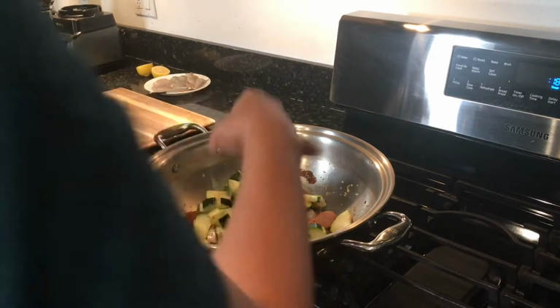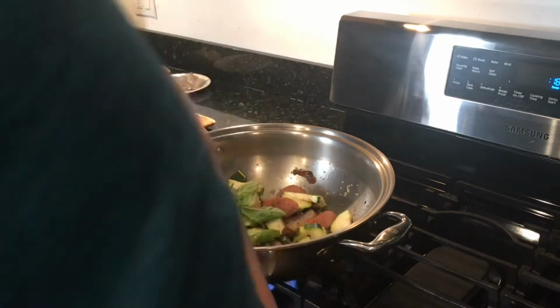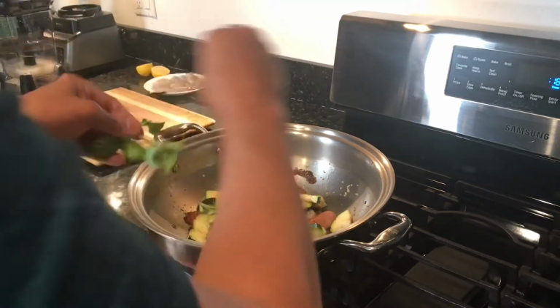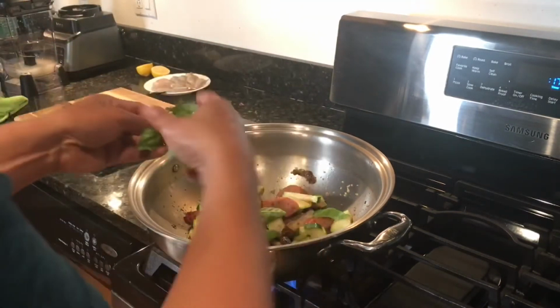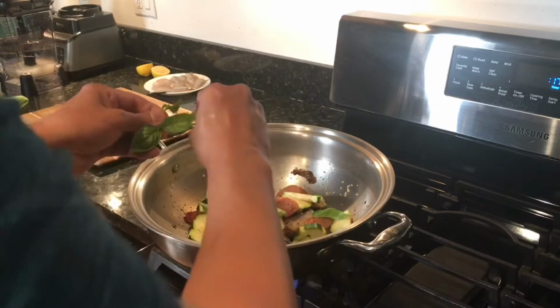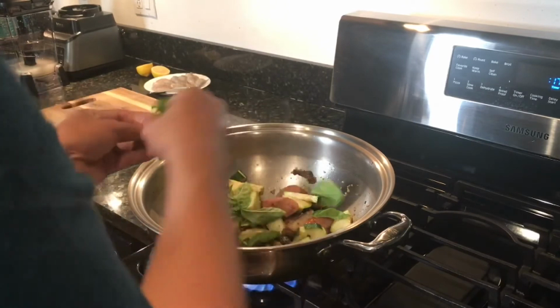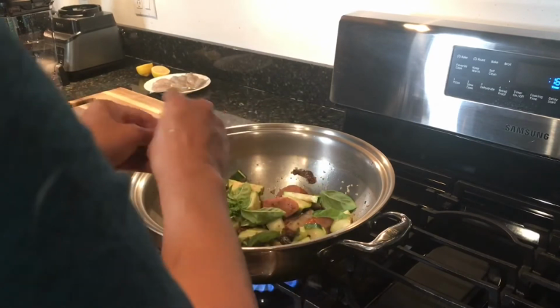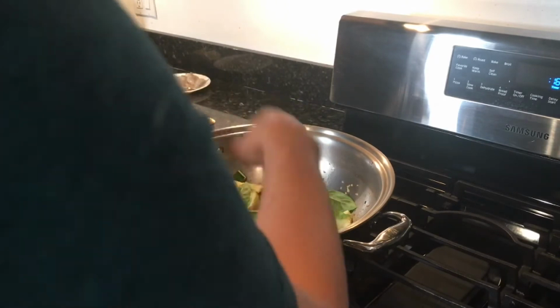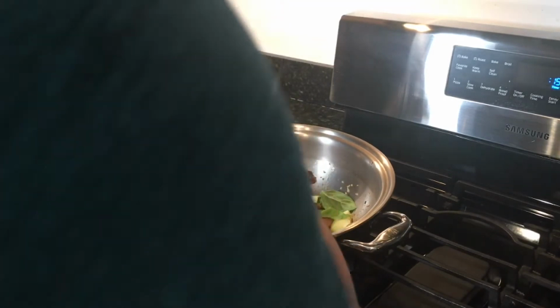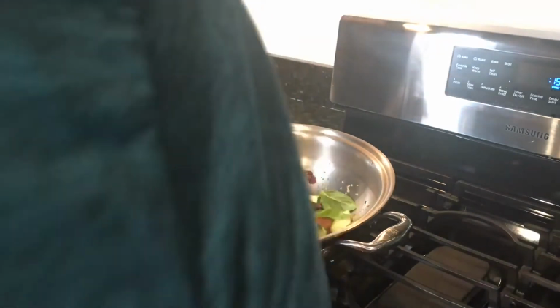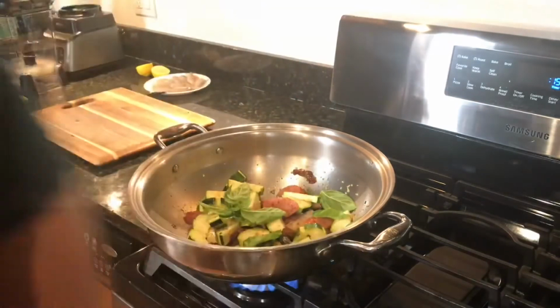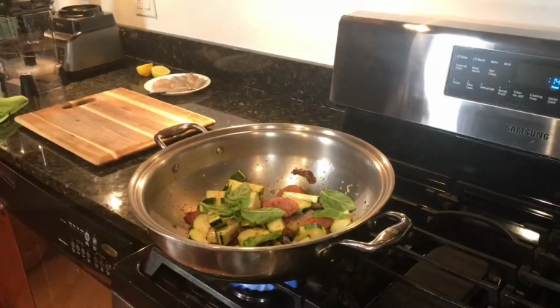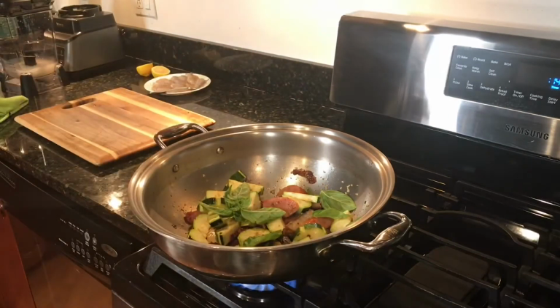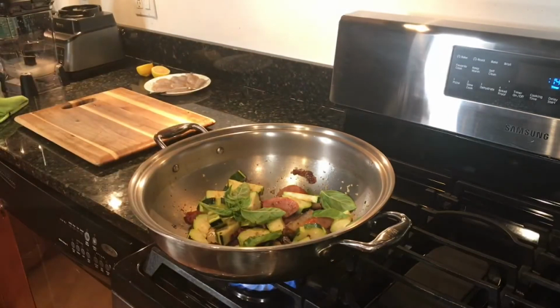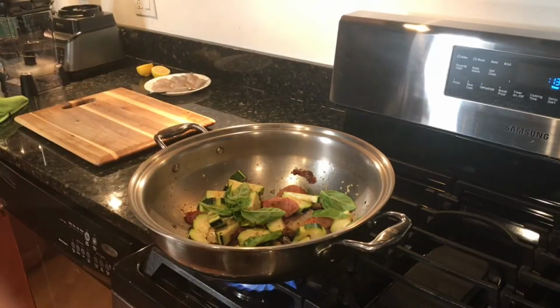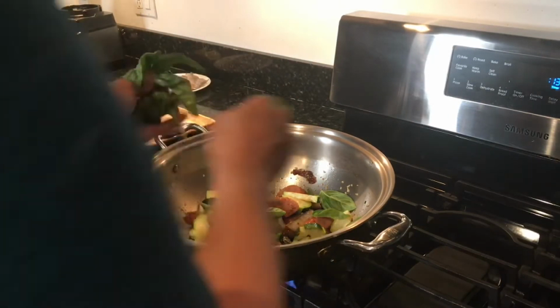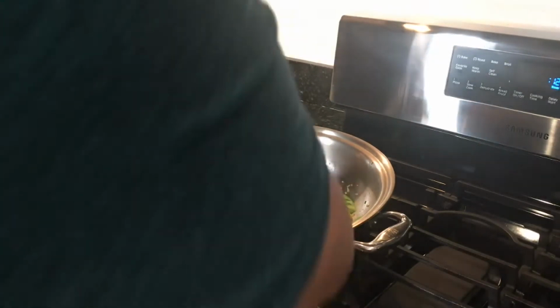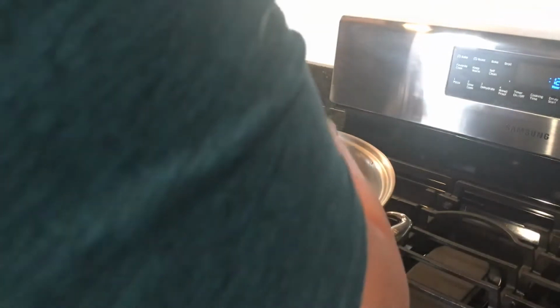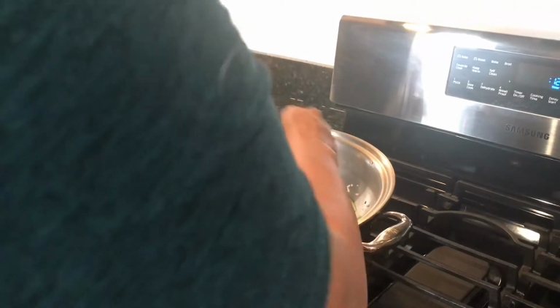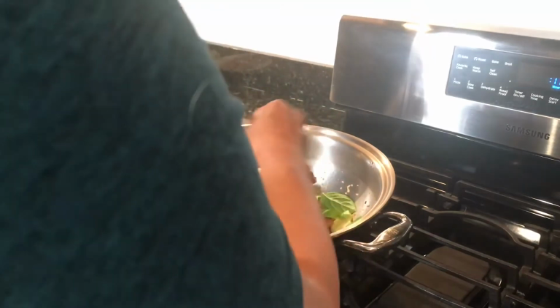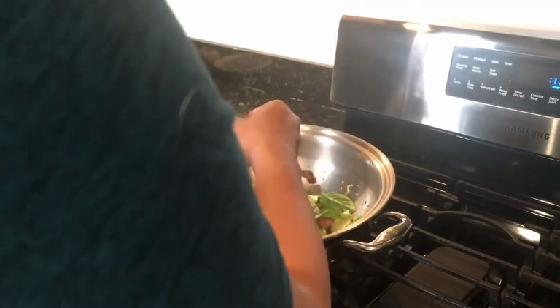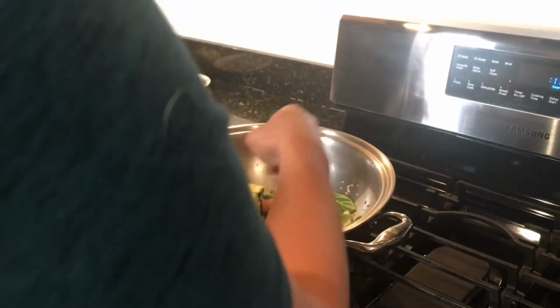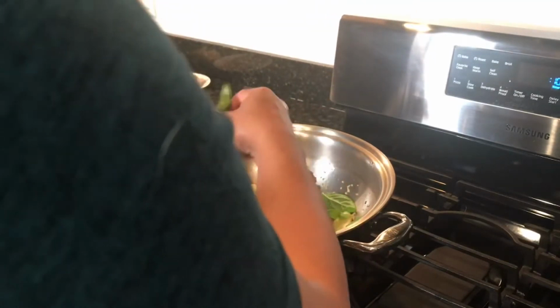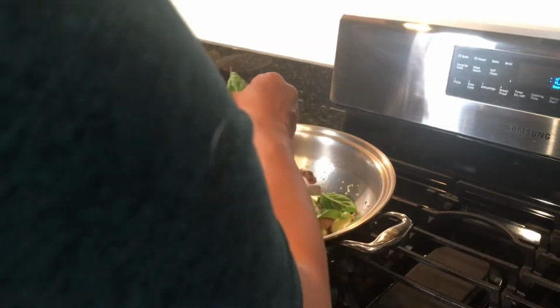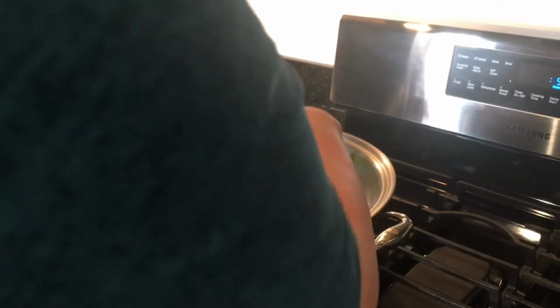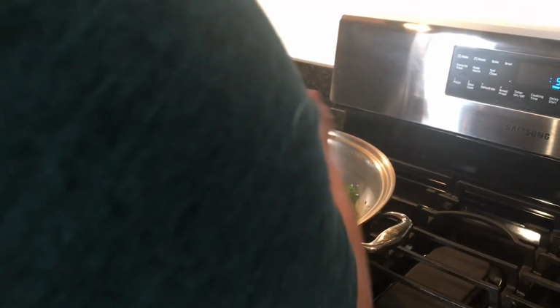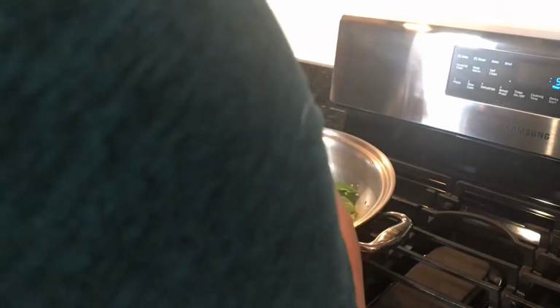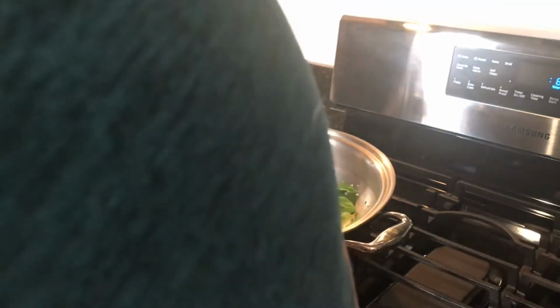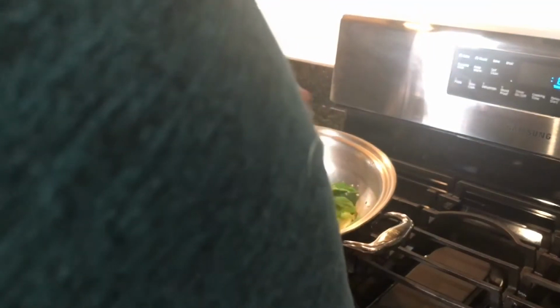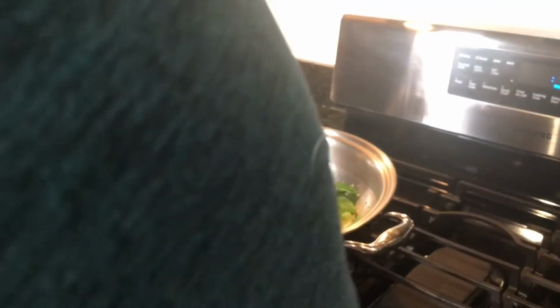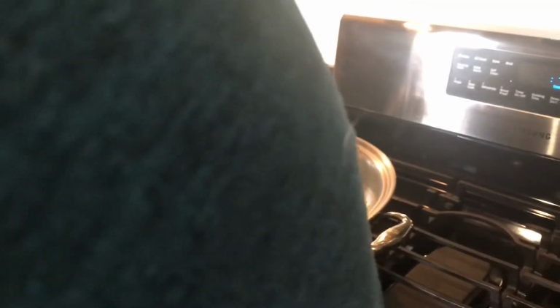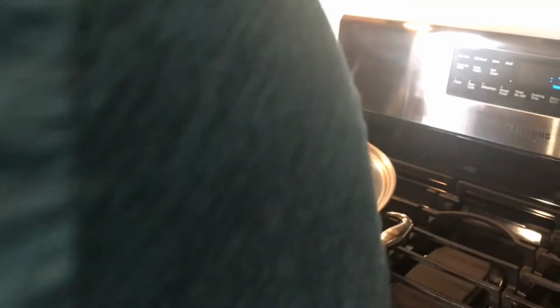I live in the city and I have a small balcony, and during summer I grow a lot of fresh herbs. I'm adding a lot of fresh basil leaves in this dish that came from my balcony.